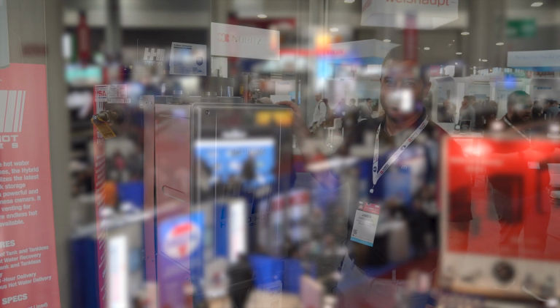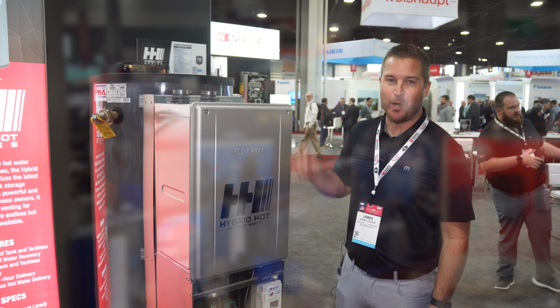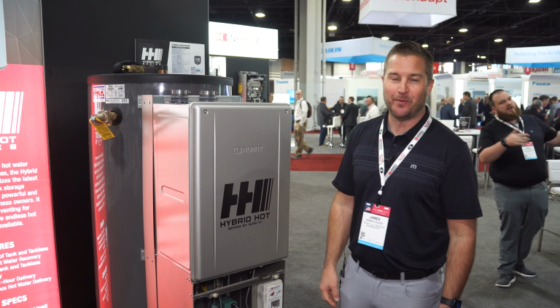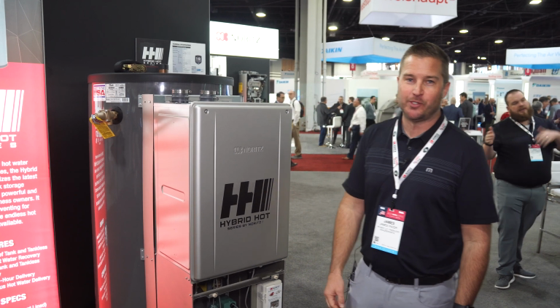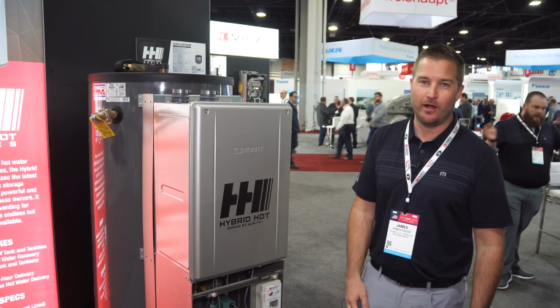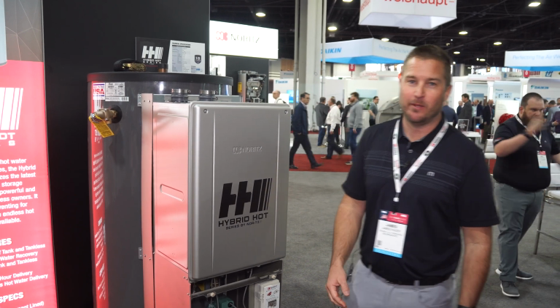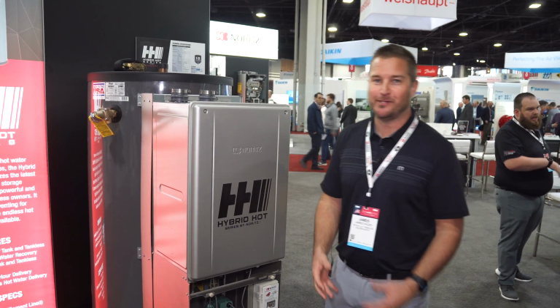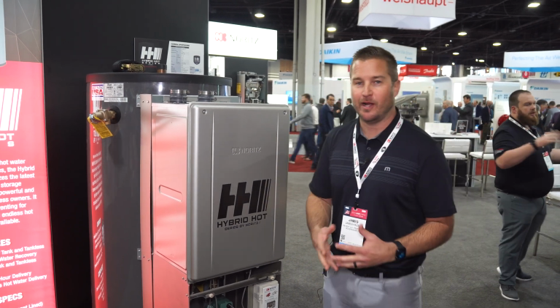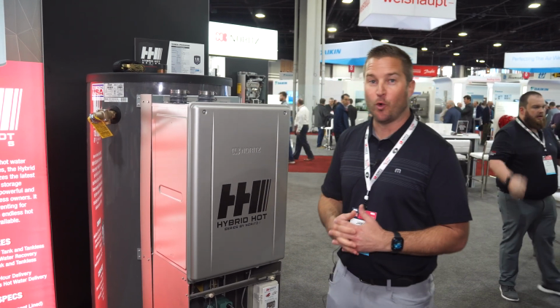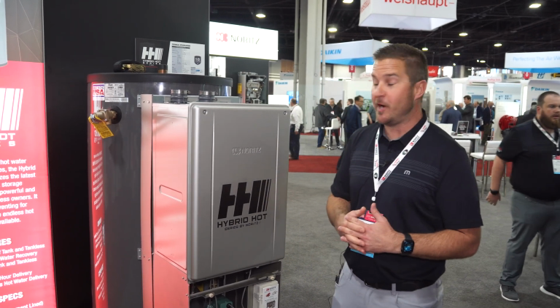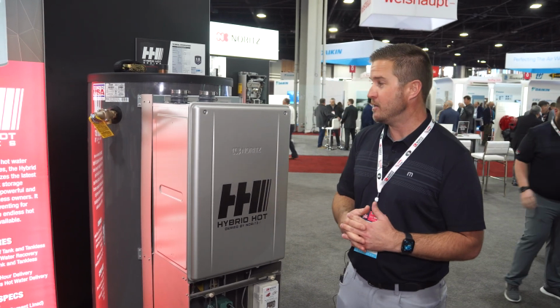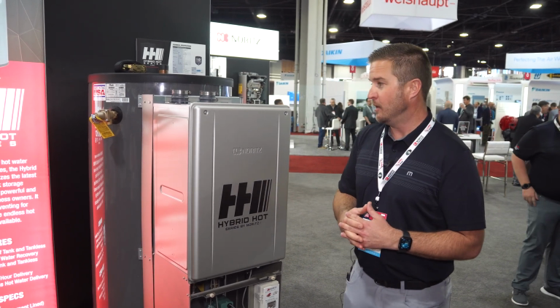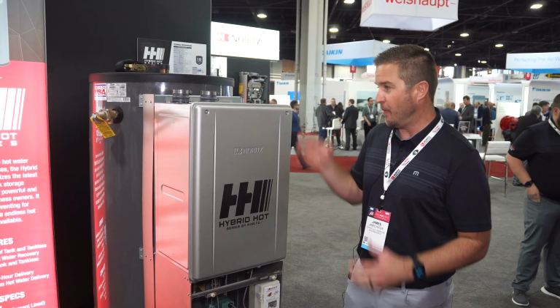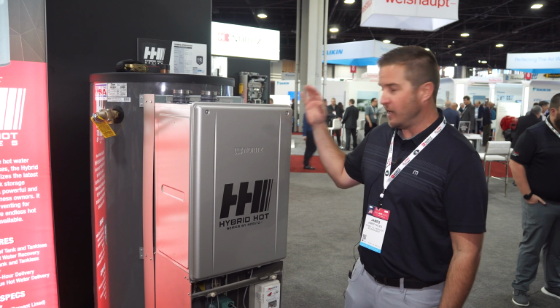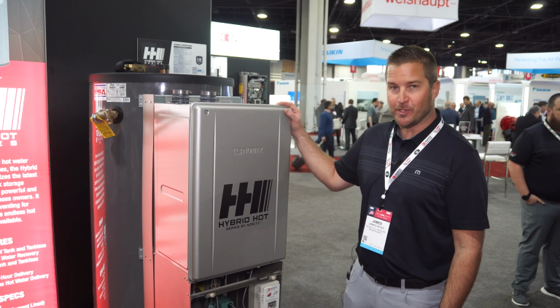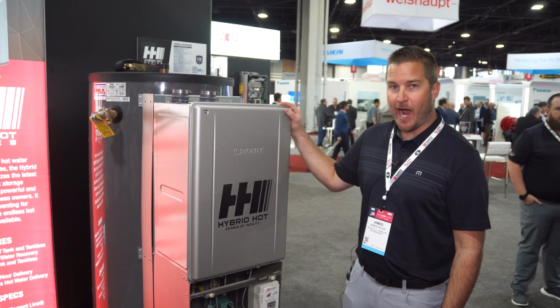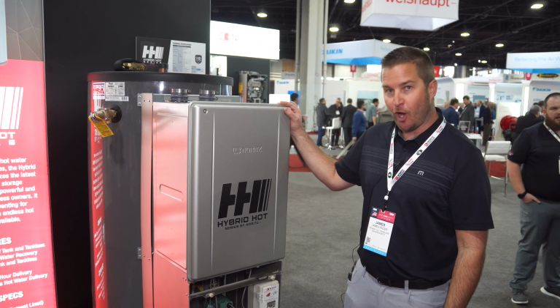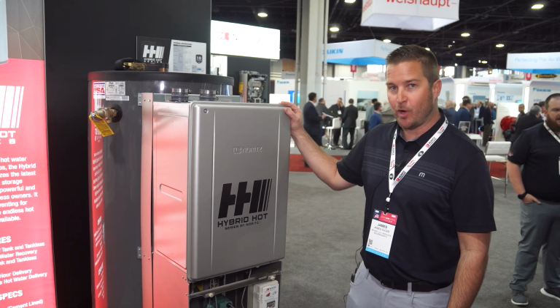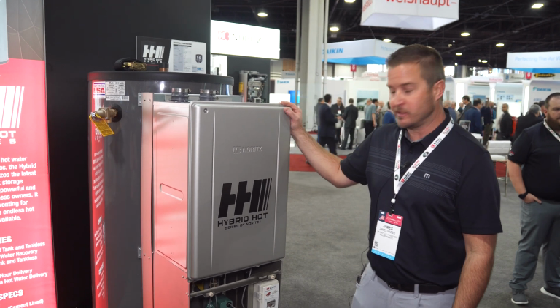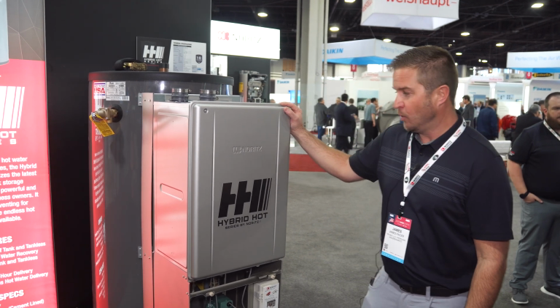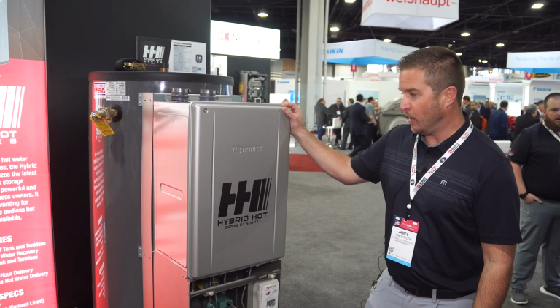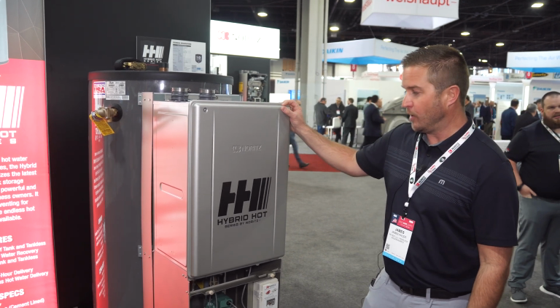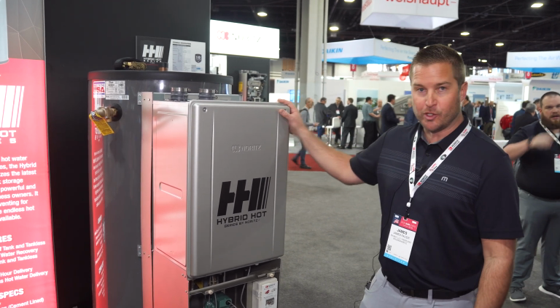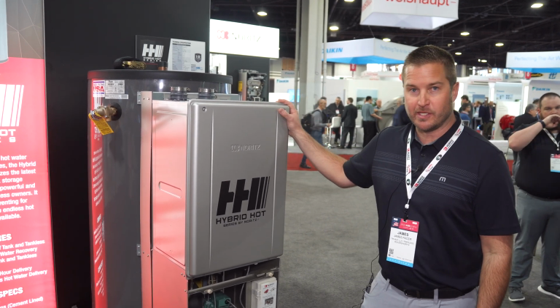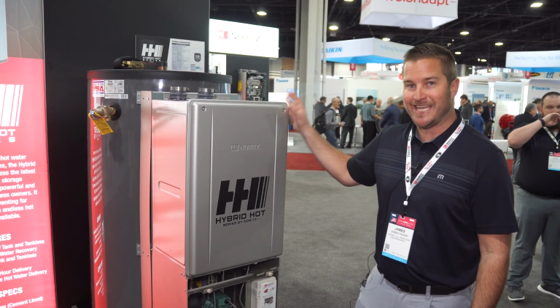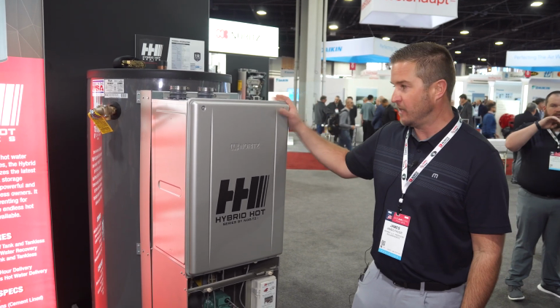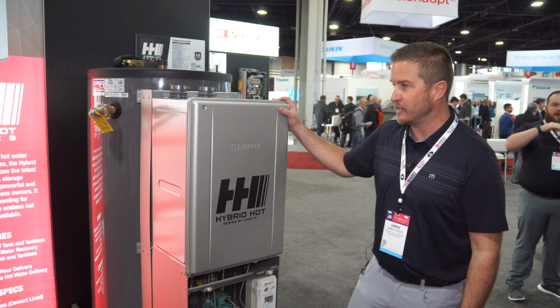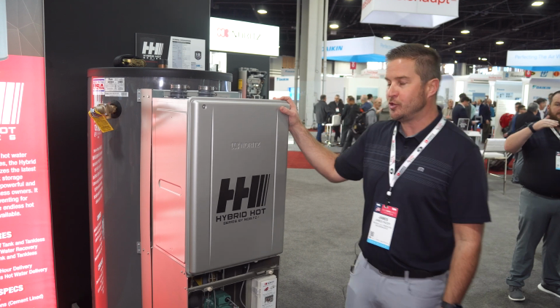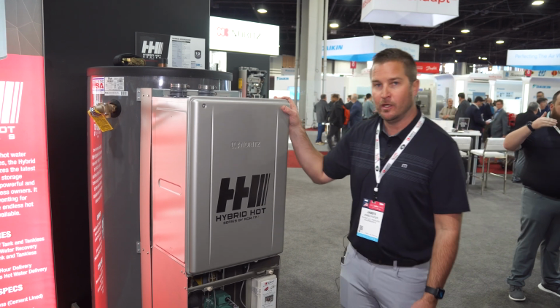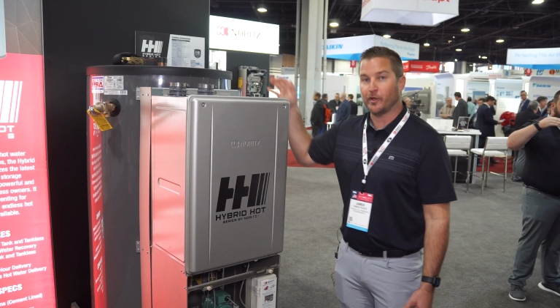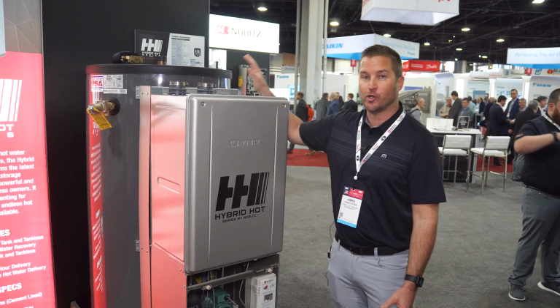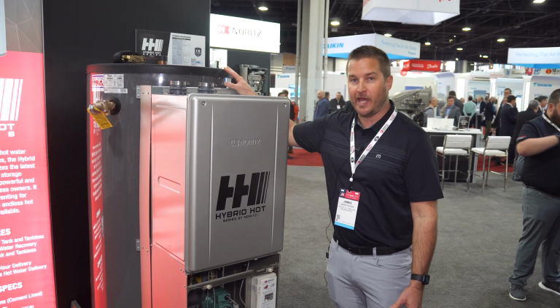Hi, welcome to AHR. I'm James Spacer and I'm with North America. I'm excited to present the Hybrid Hot product, where we're synergizing the tankless technology with a commercial tank.